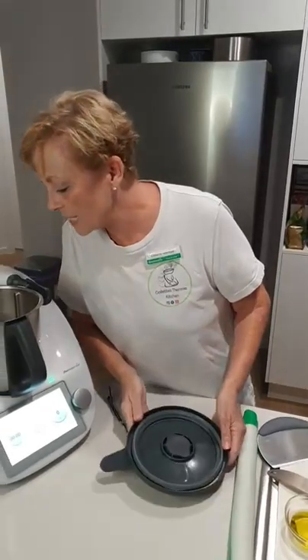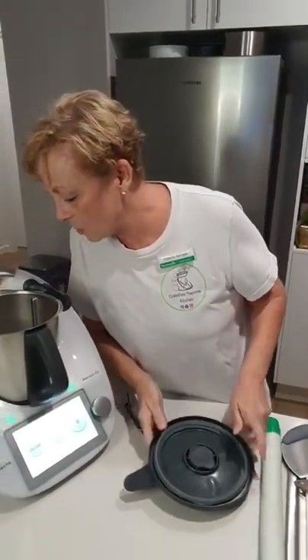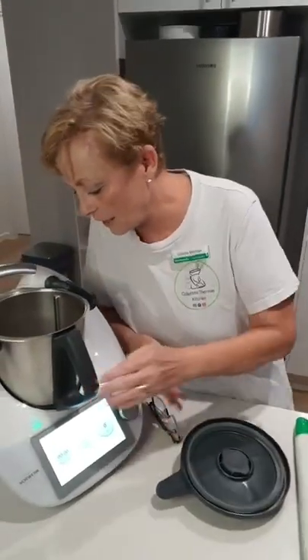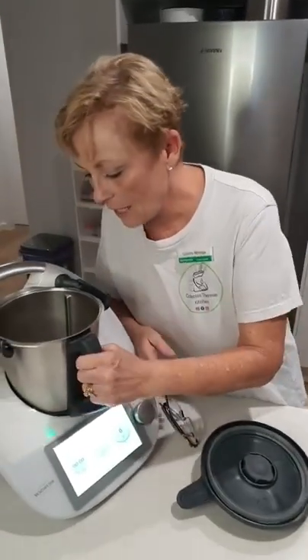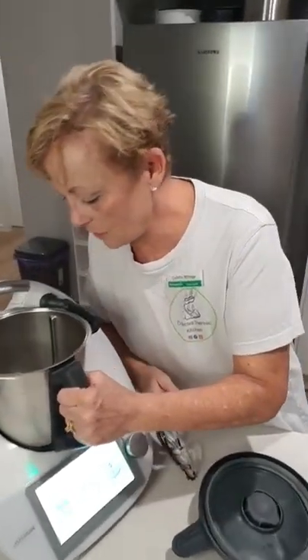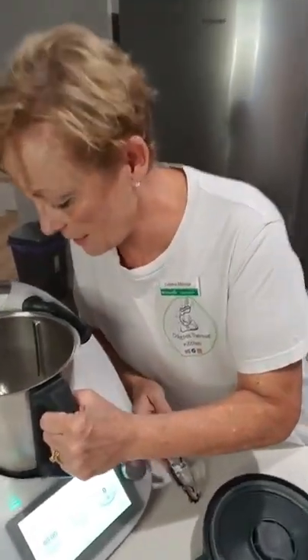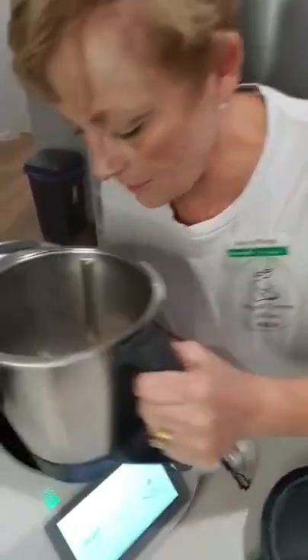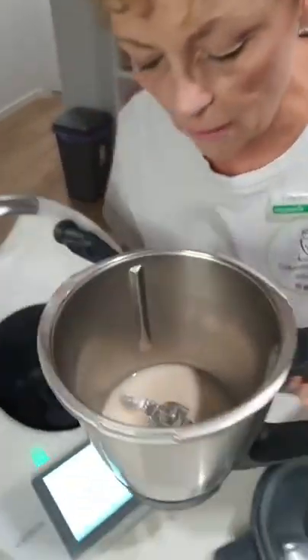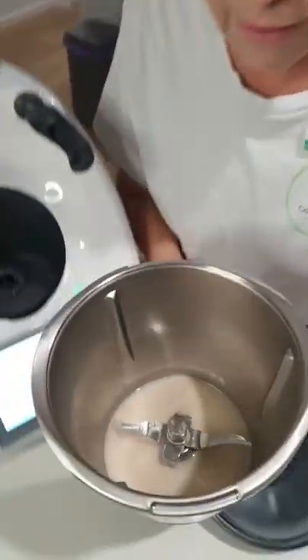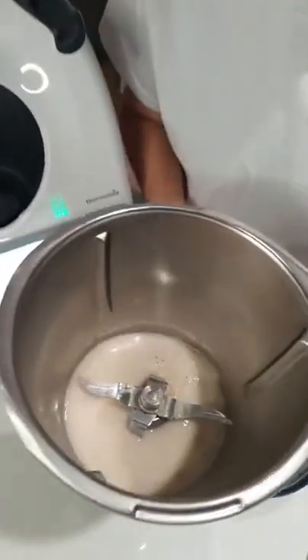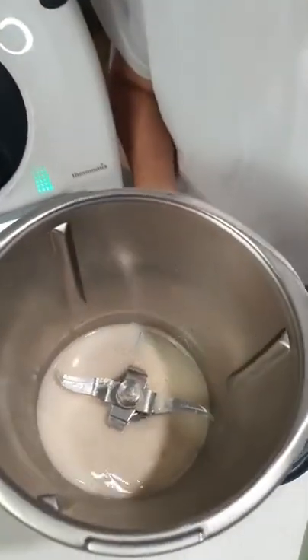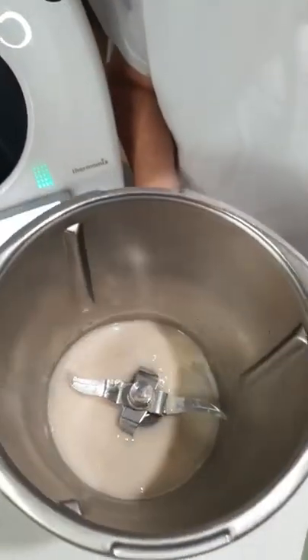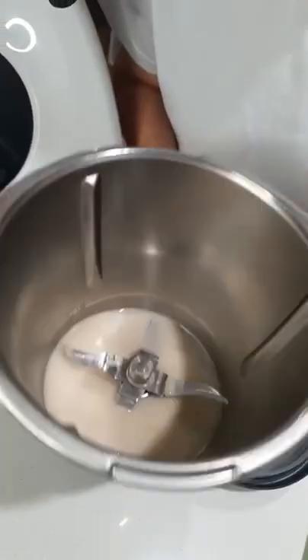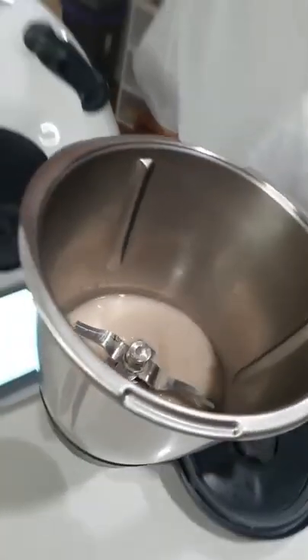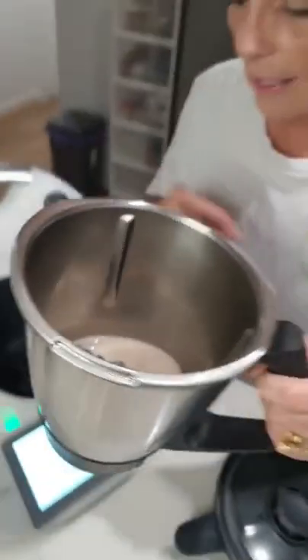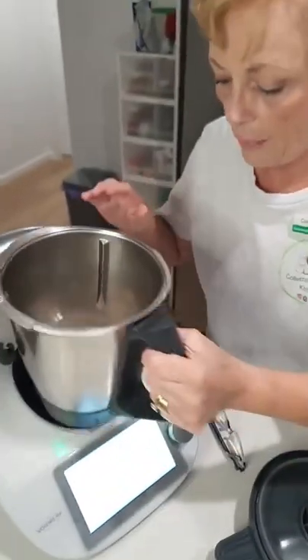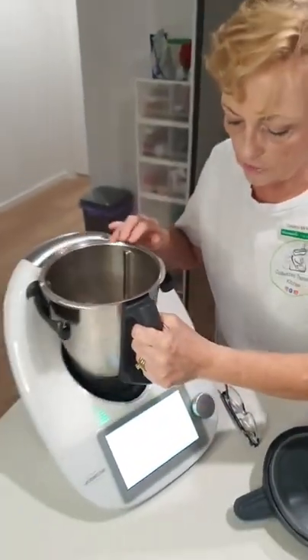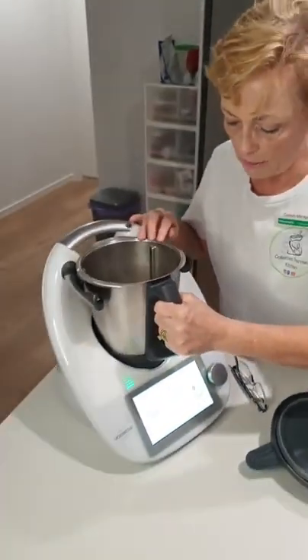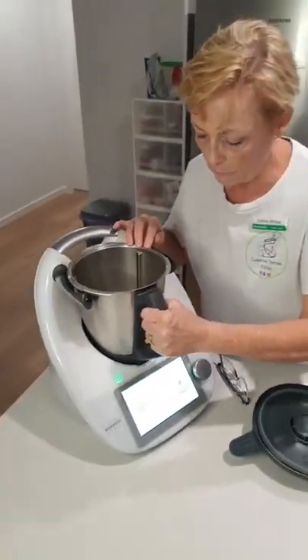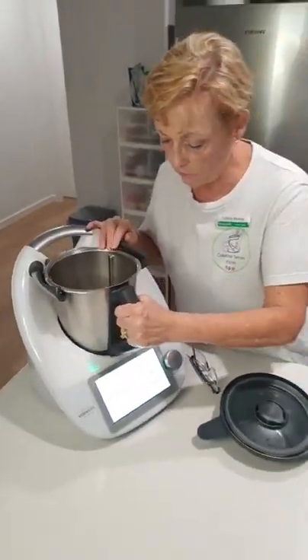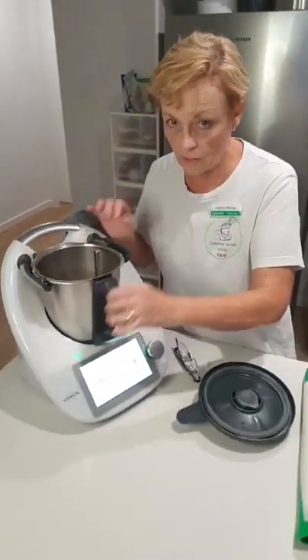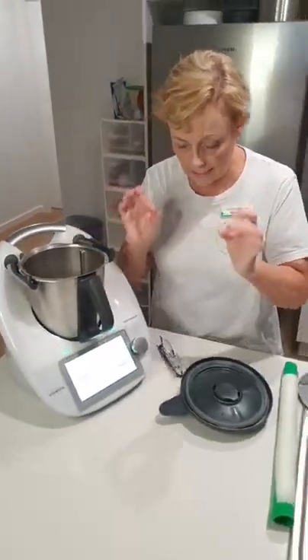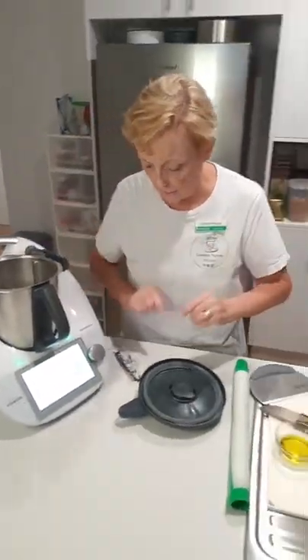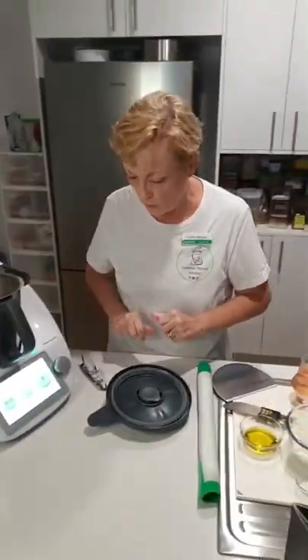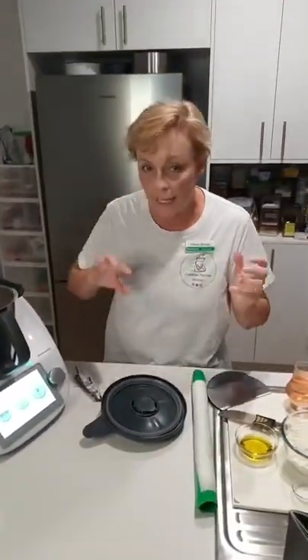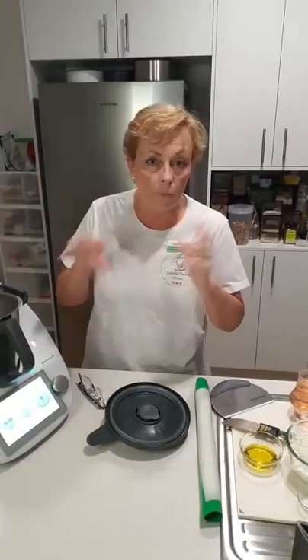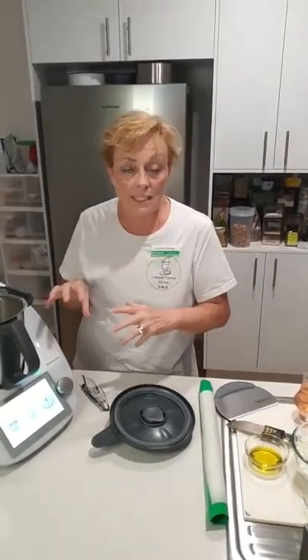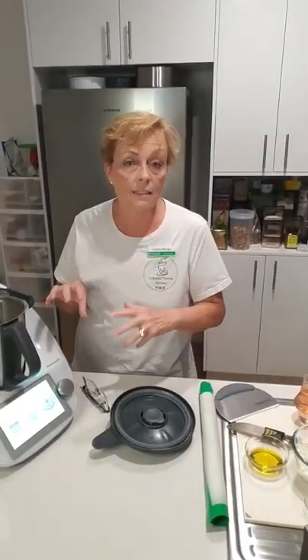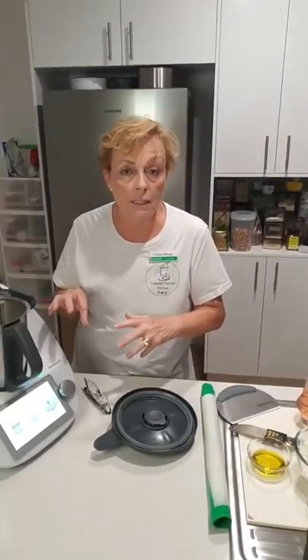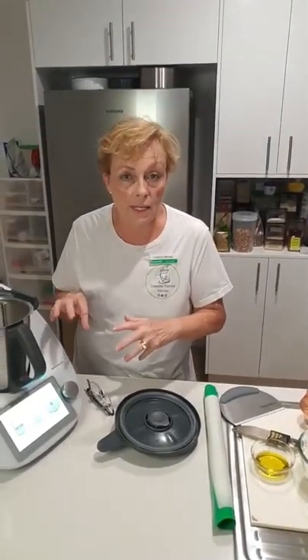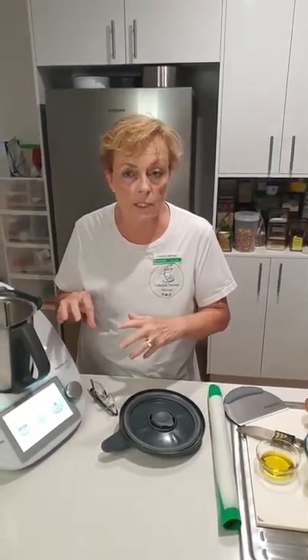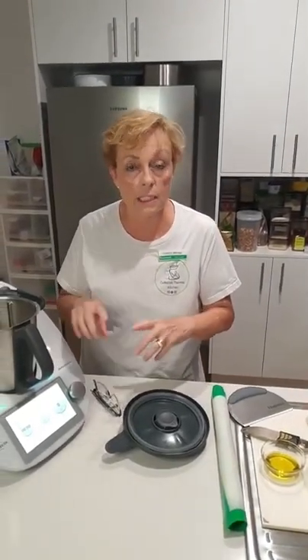Just having a look here - can you see there are lots of little bubbles? It has started to ferment nicely and that has all mixed in beautifully. That's exactly what I want, so now I can basically add in the rest of the ingredients.